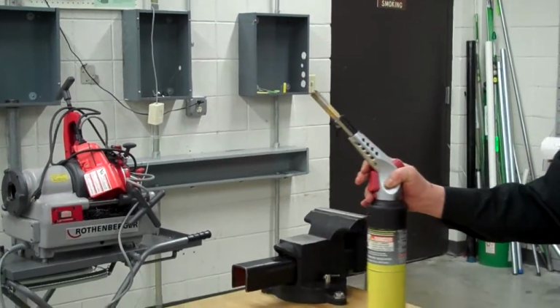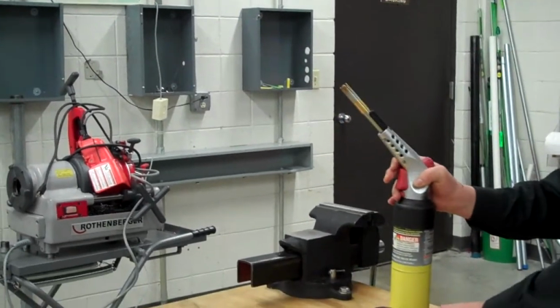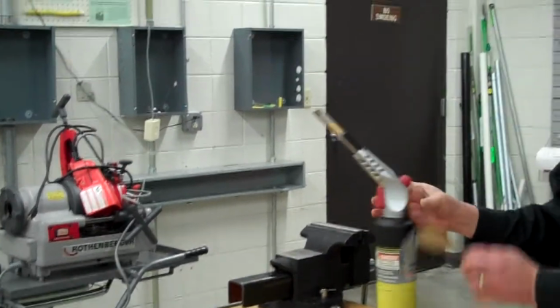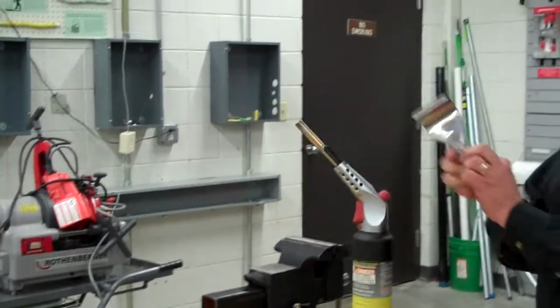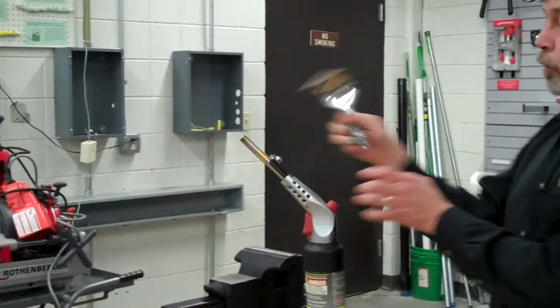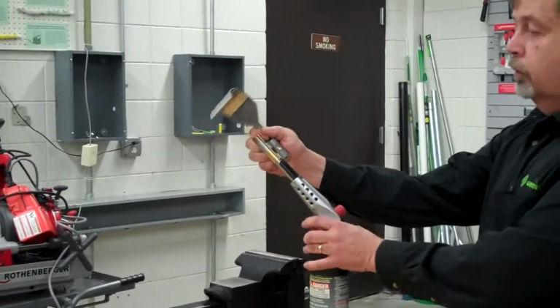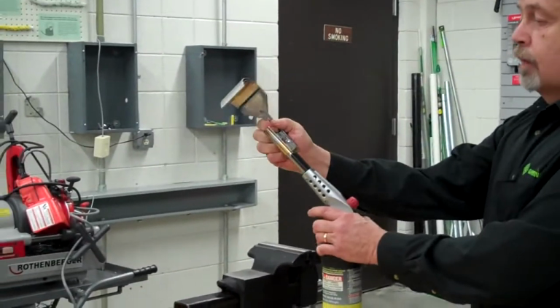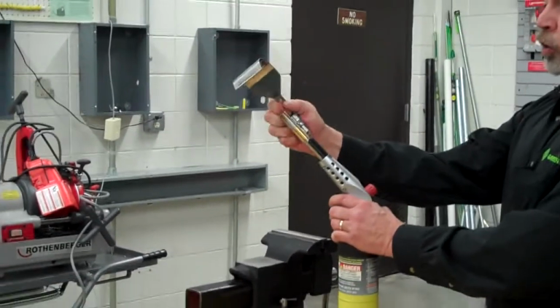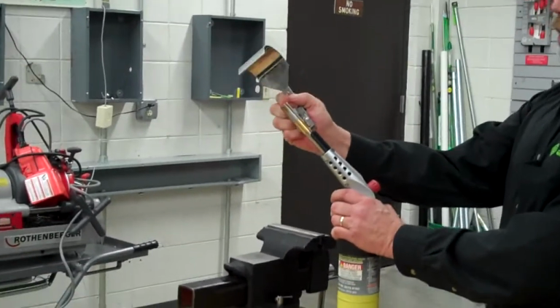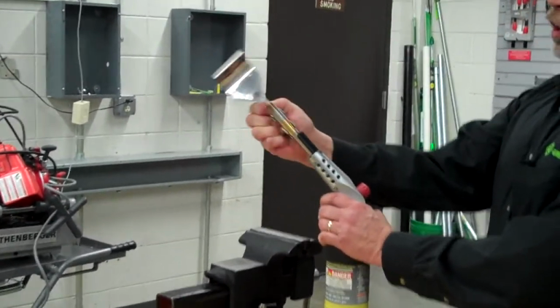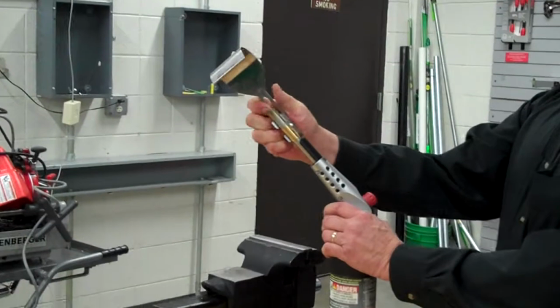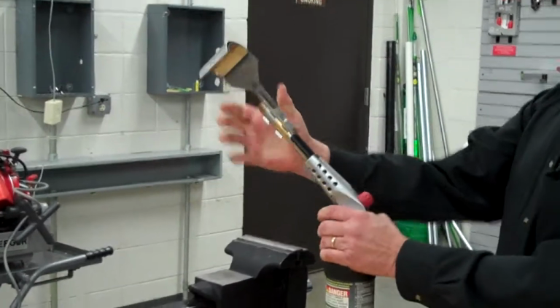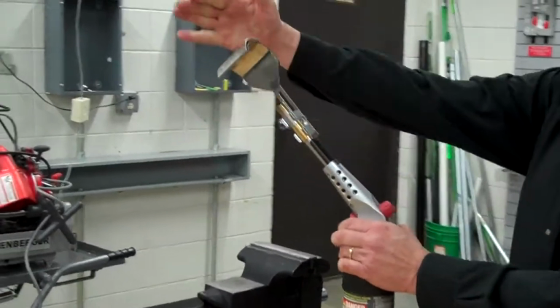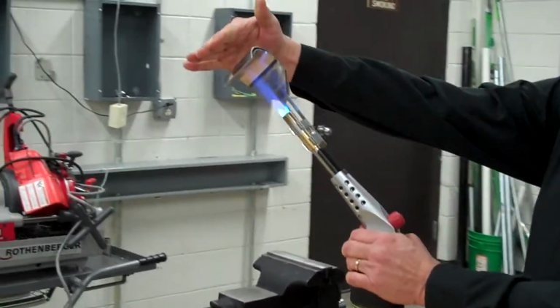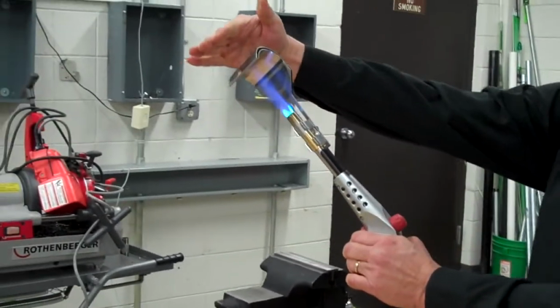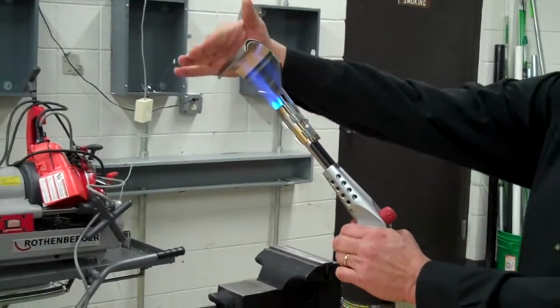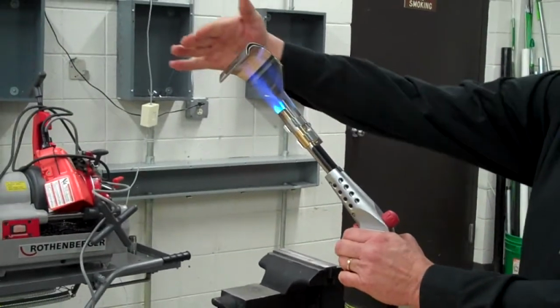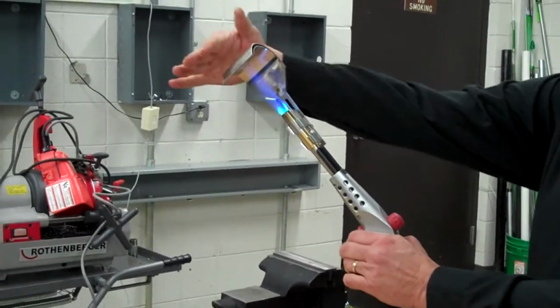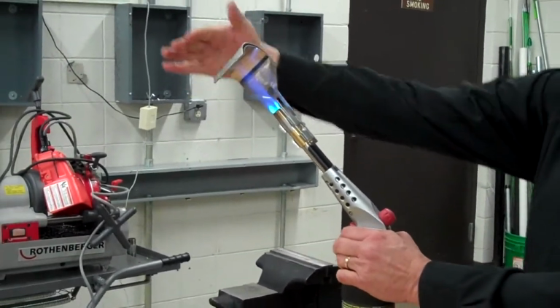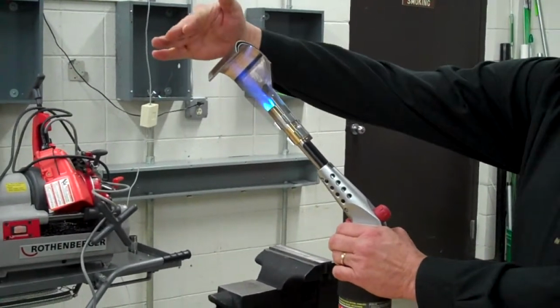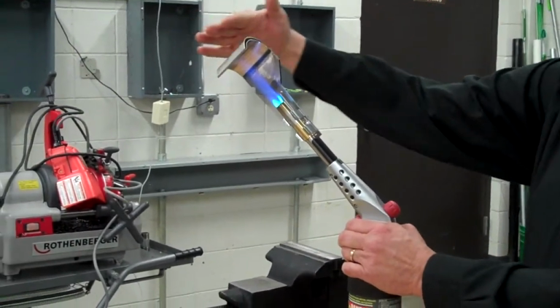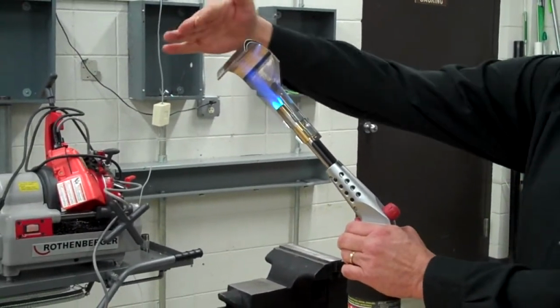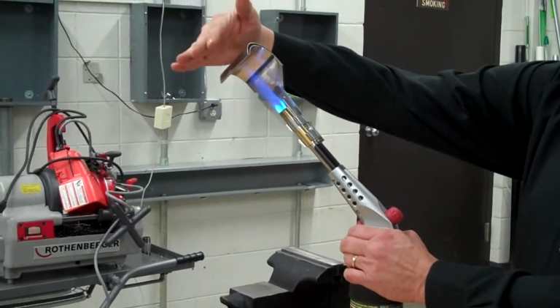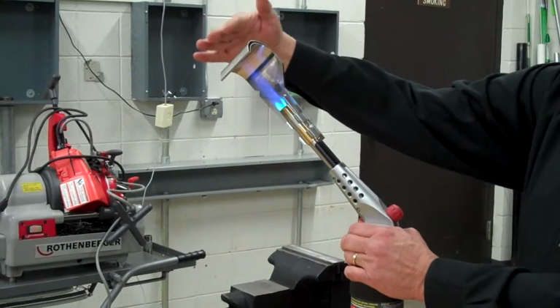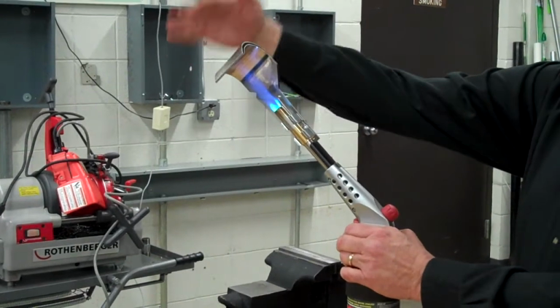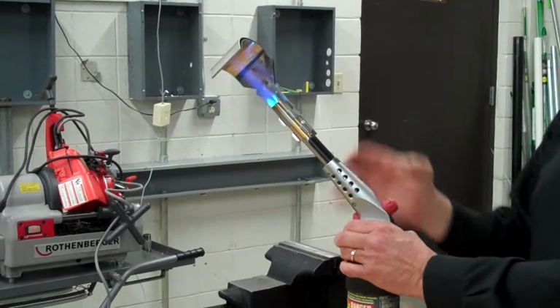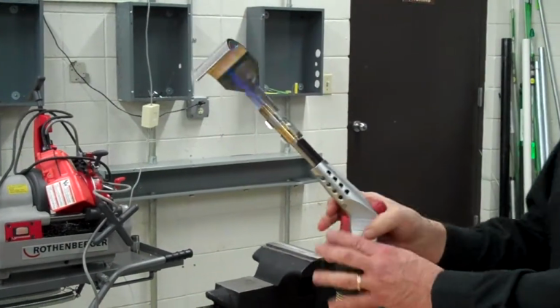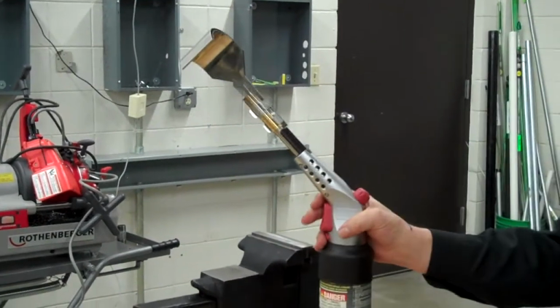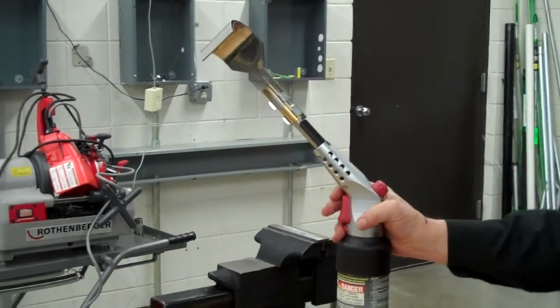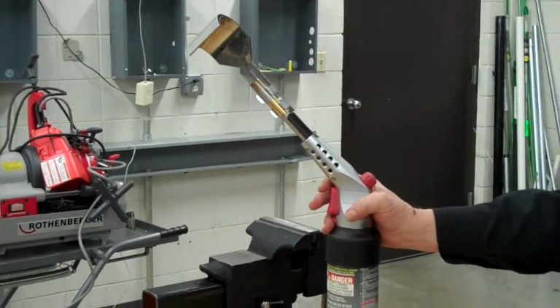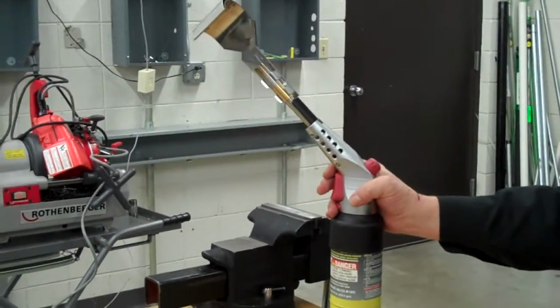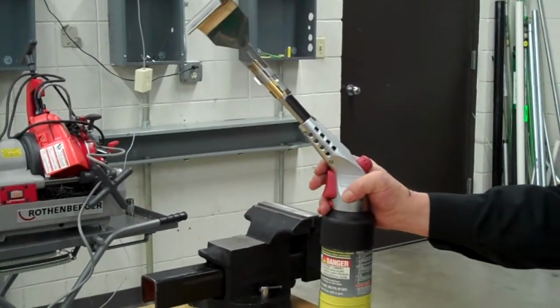We also offer a flame reflector just to make sure you don't burn down your rafter when you're sweating those pipes. It keeps the heat away from all the wood. Excellent accessory to go with the Superfire 3.